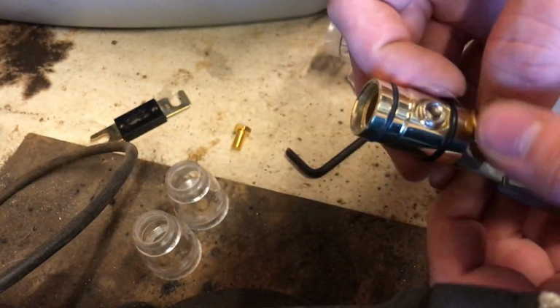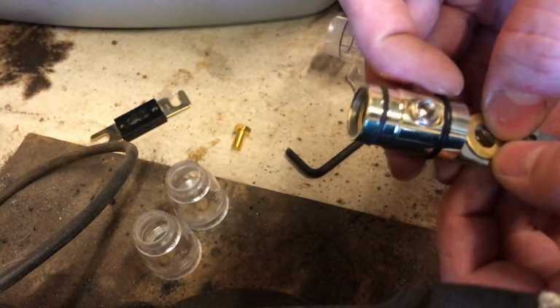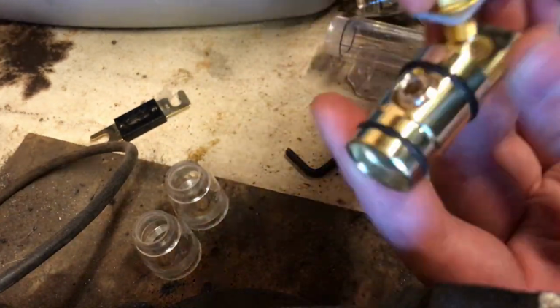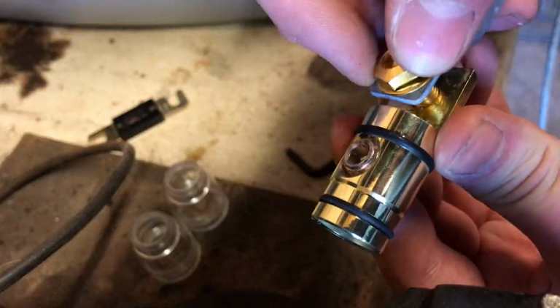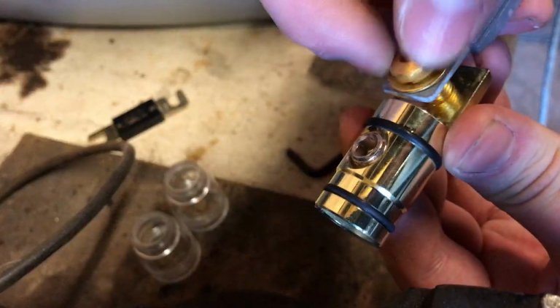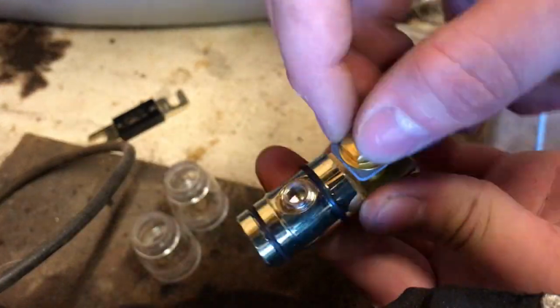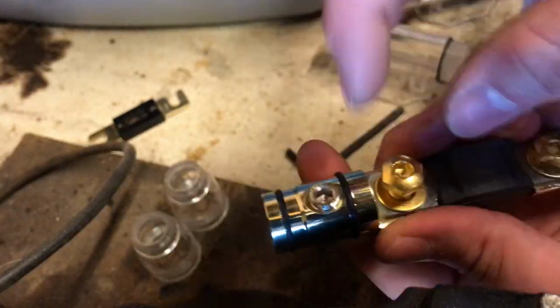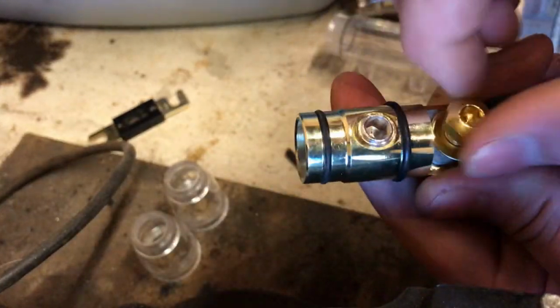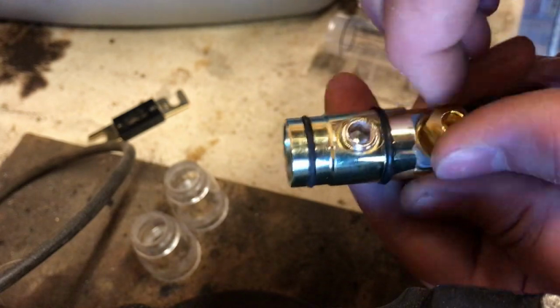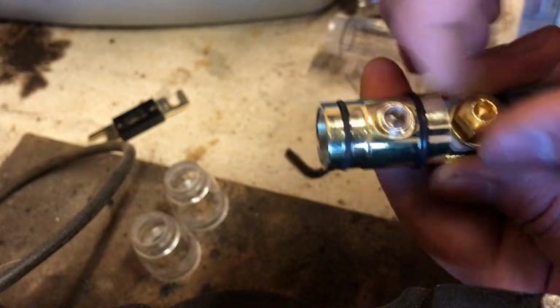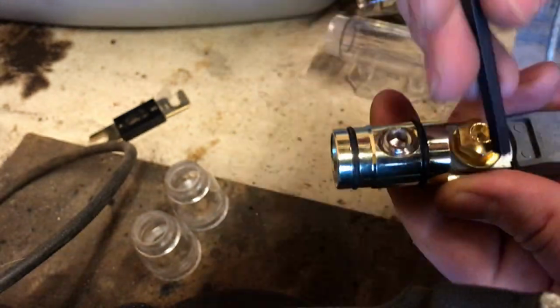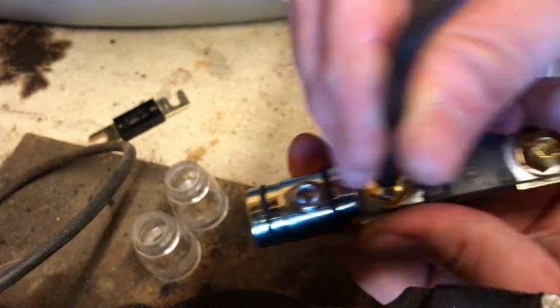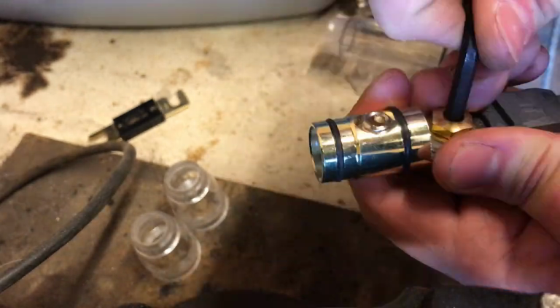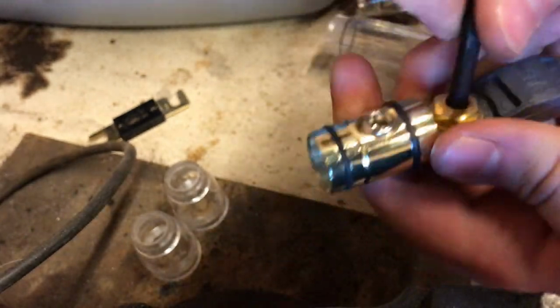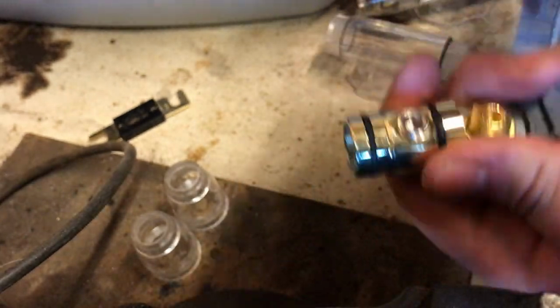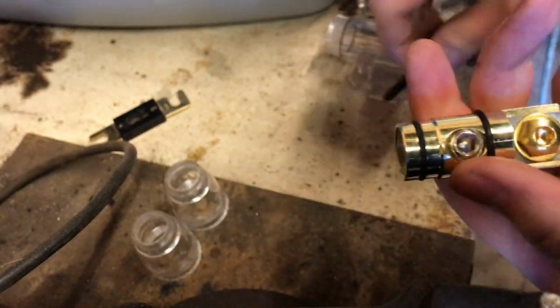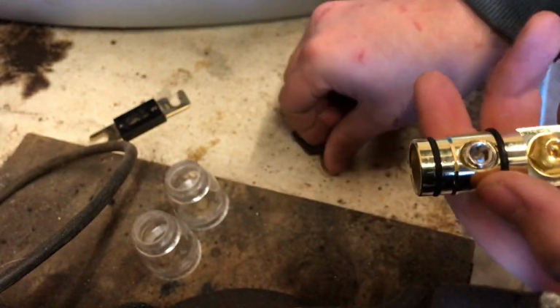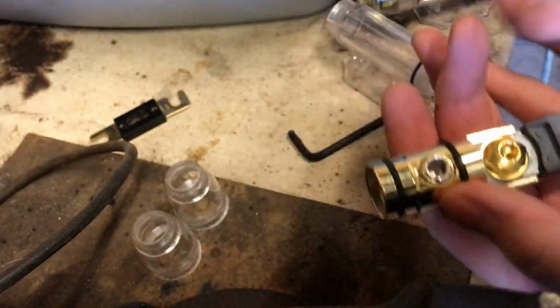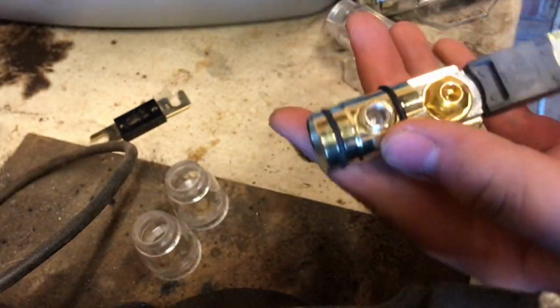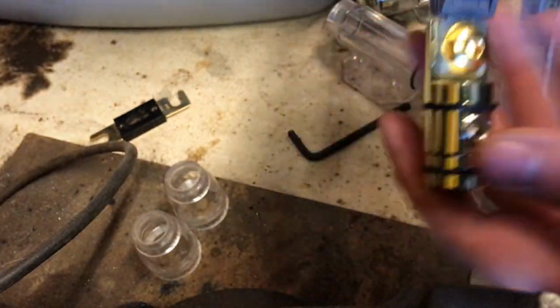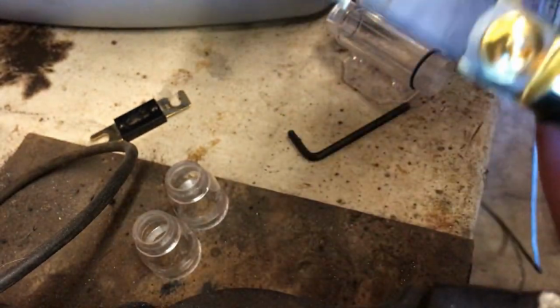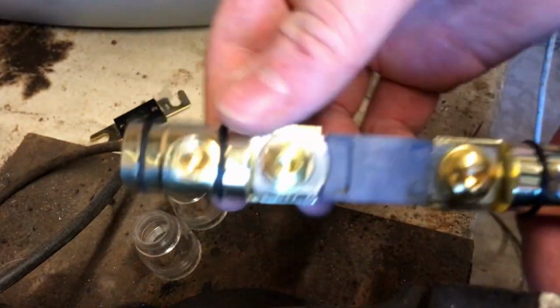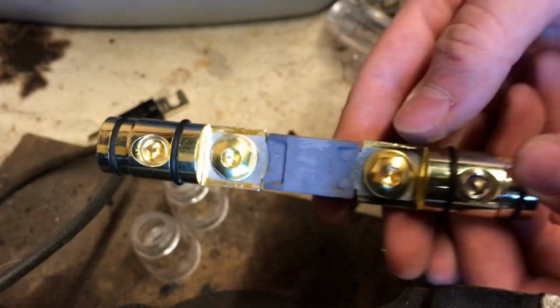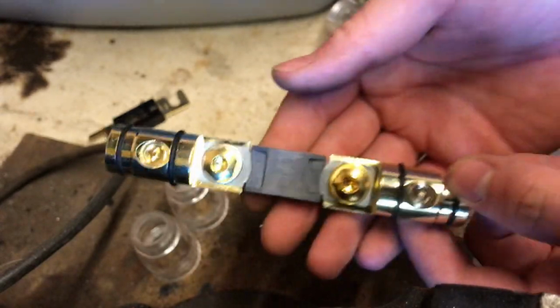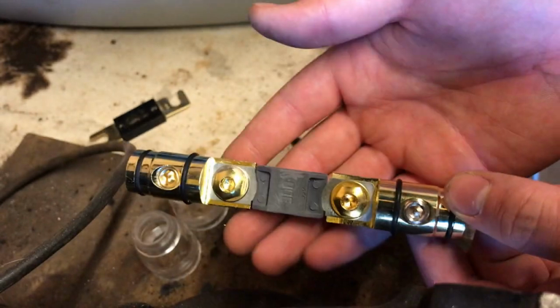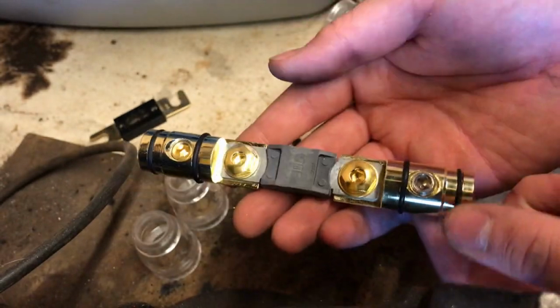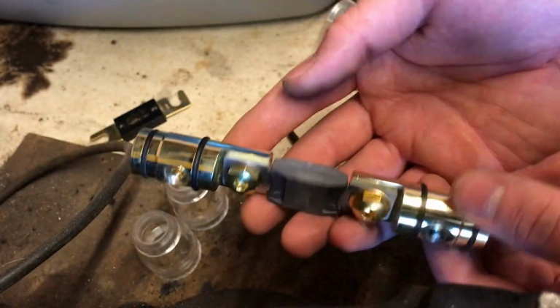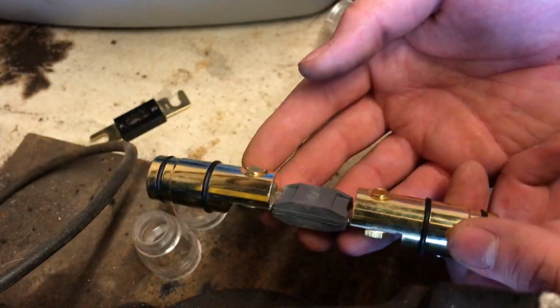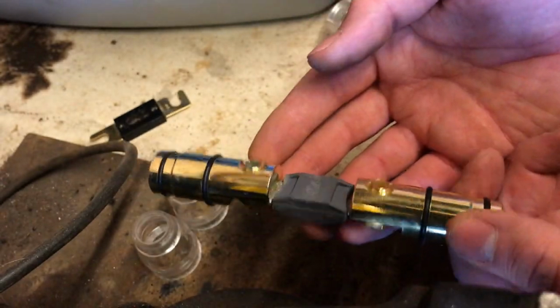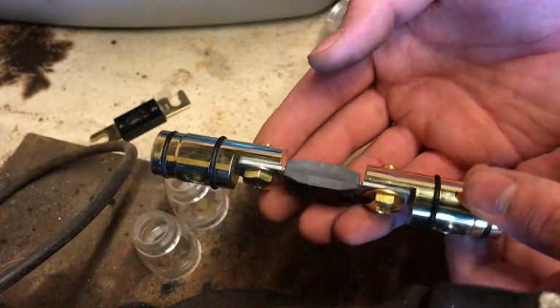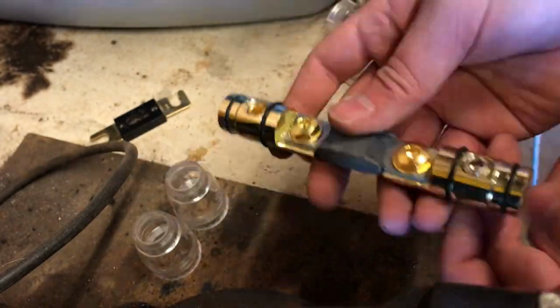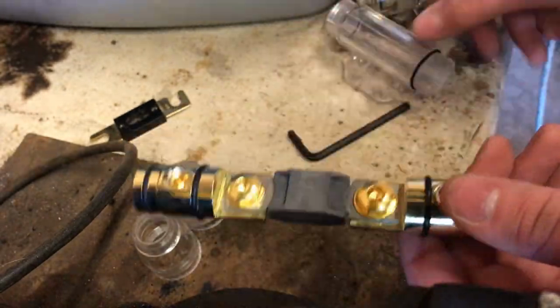So just put the other side on — washer, bolt — tighten it up with an allen key and there you go, your fuse is fitted.